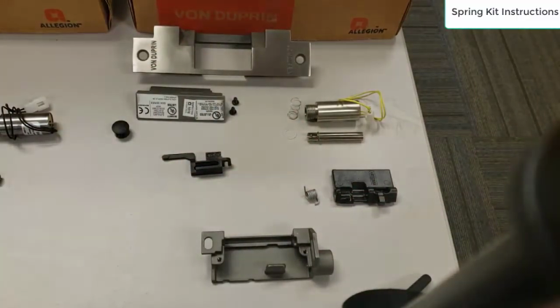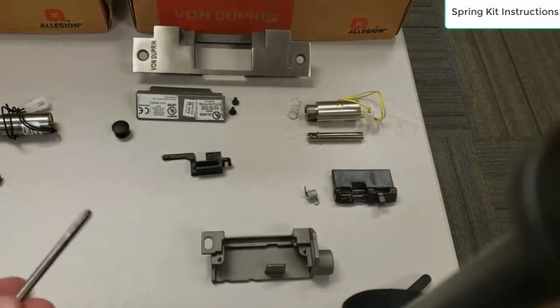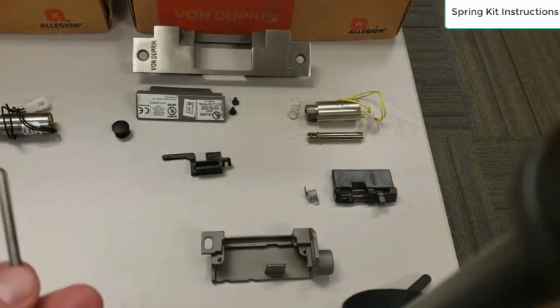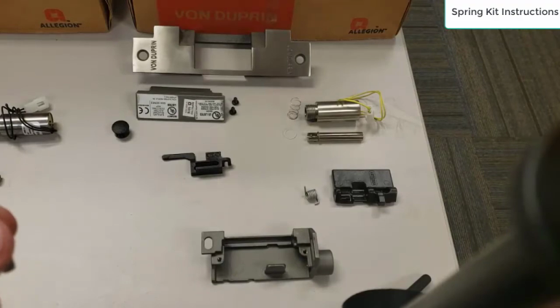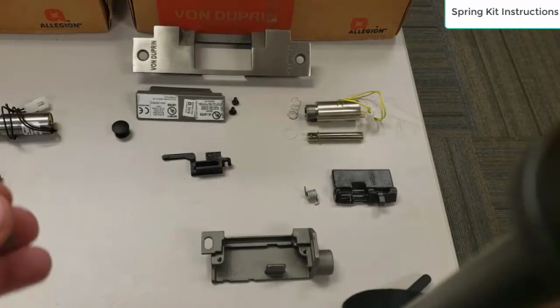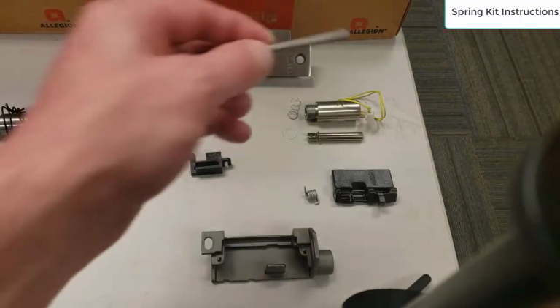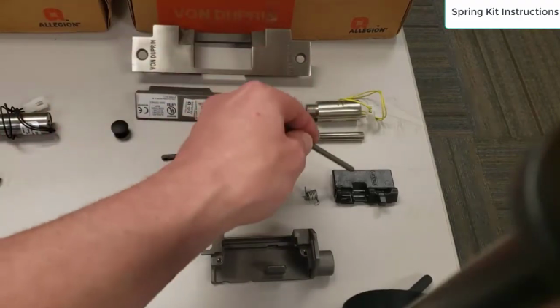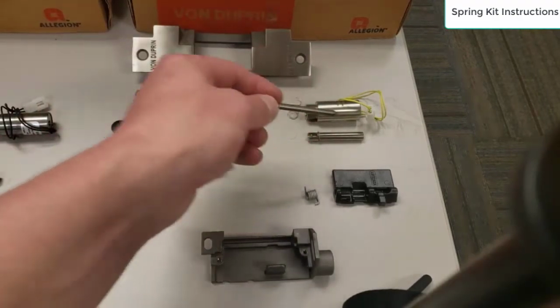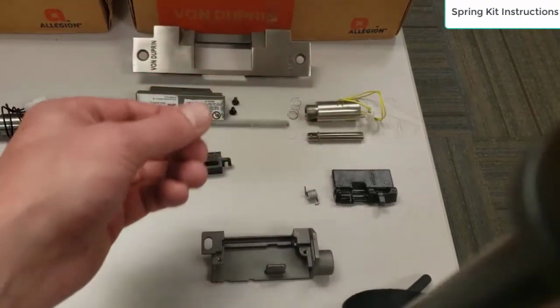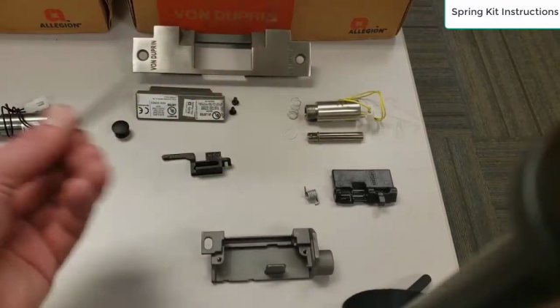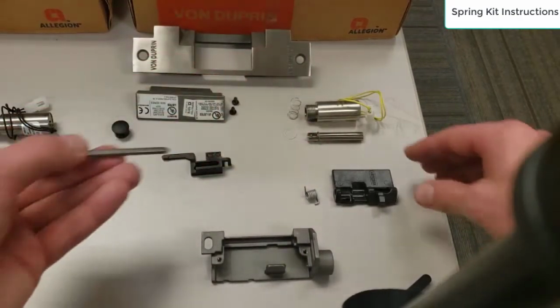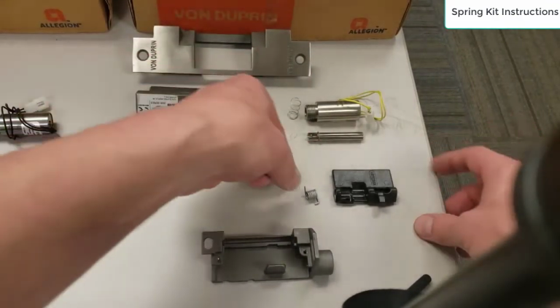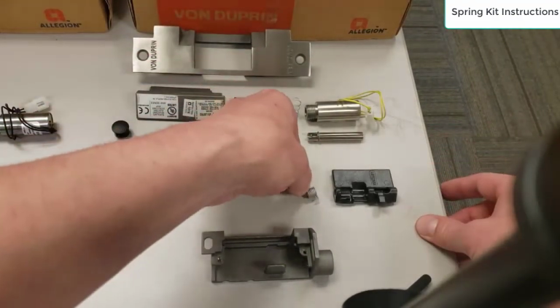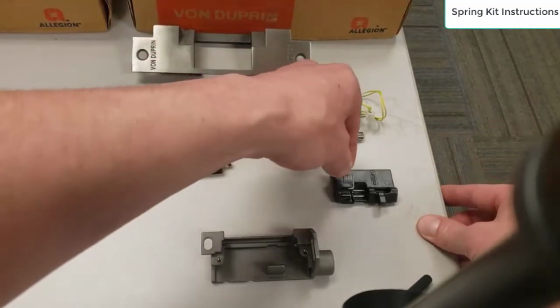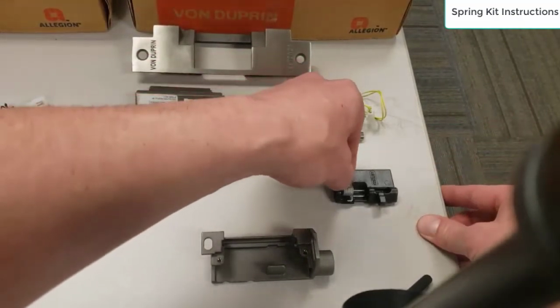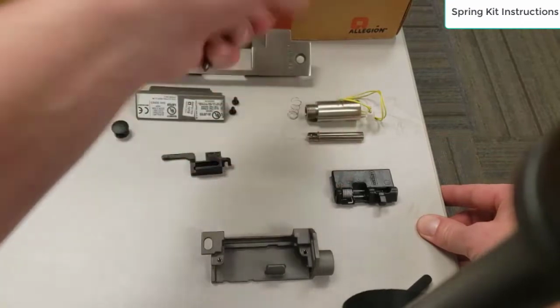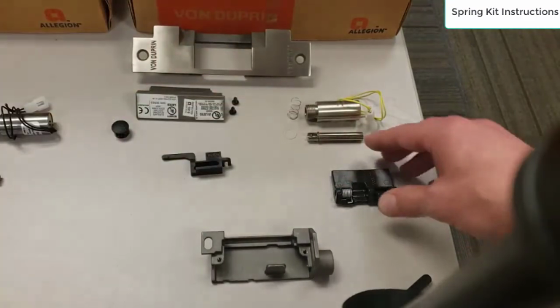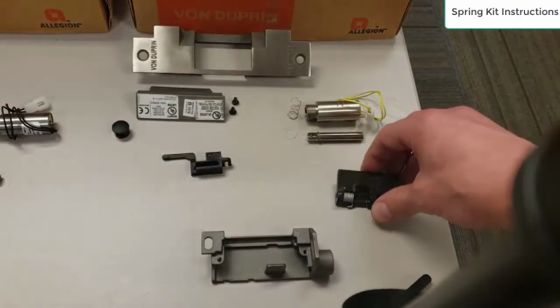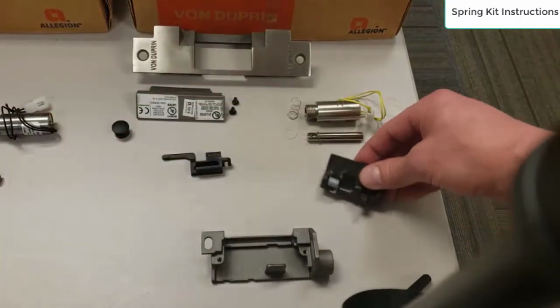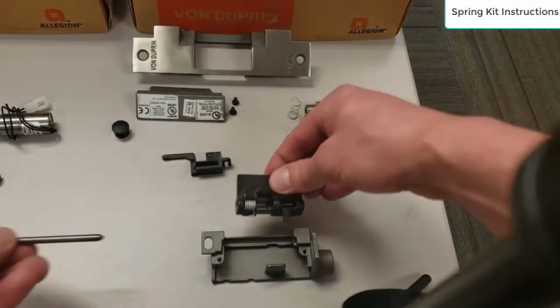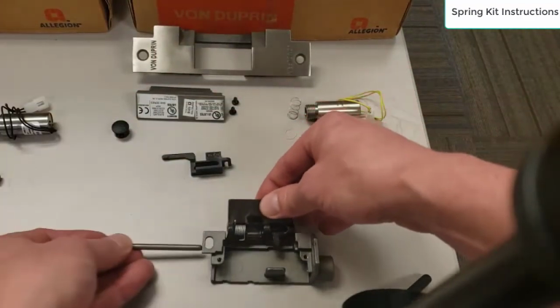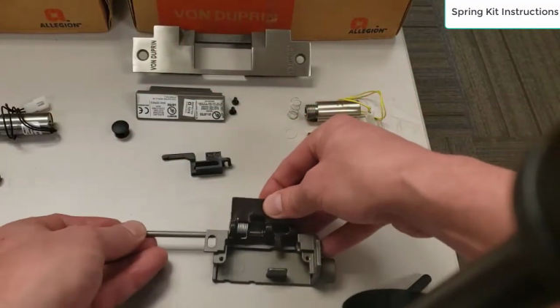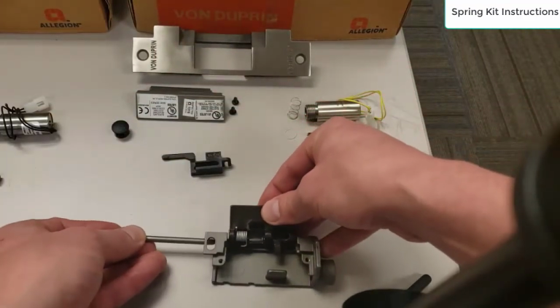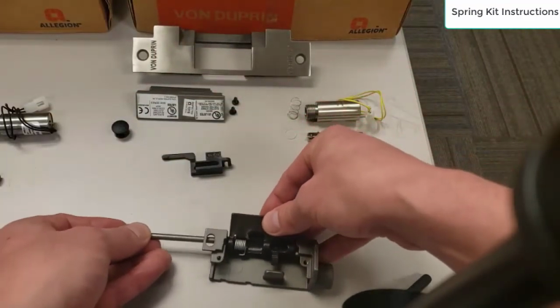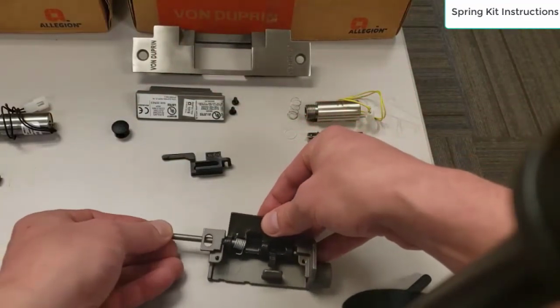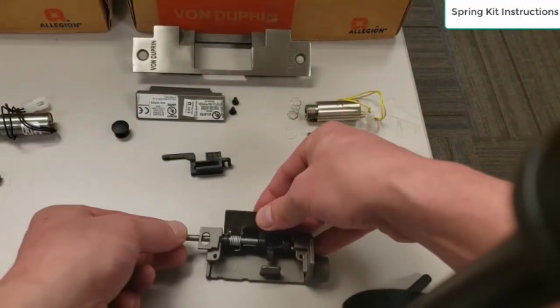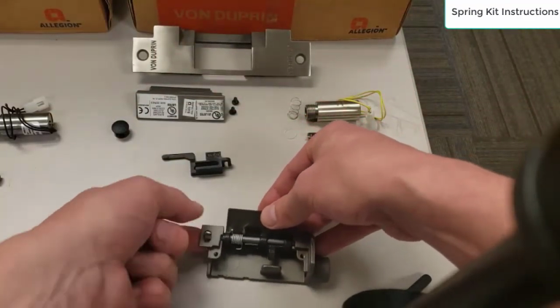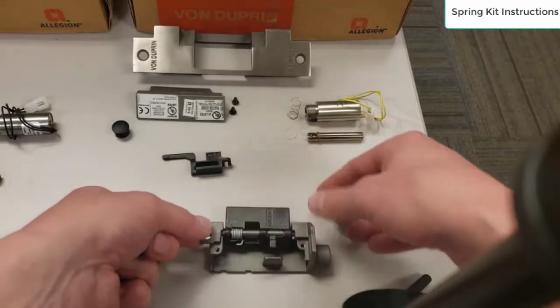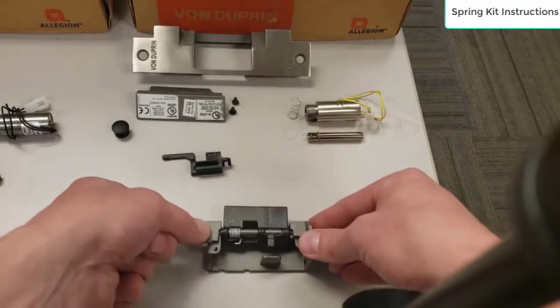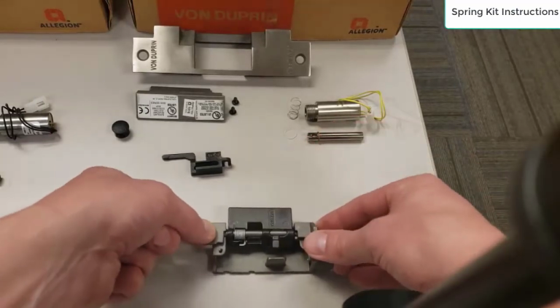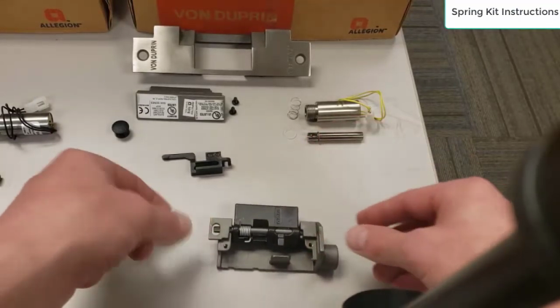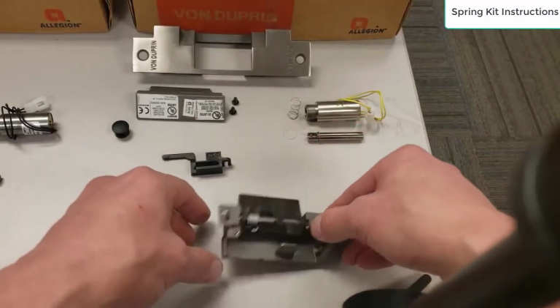The first thing to do is to put the strike lip into the electric strike back box. You put the spring in, get it in position, and then just put the strike lip pin through.